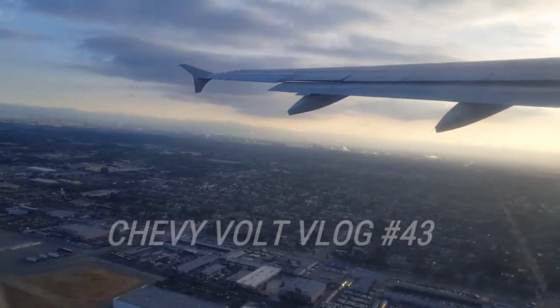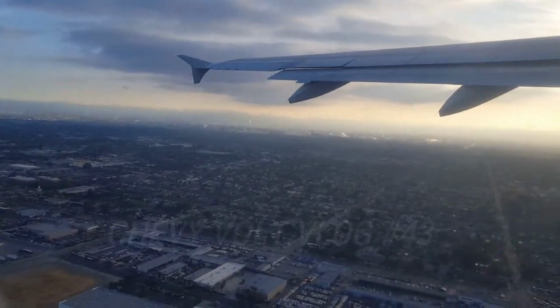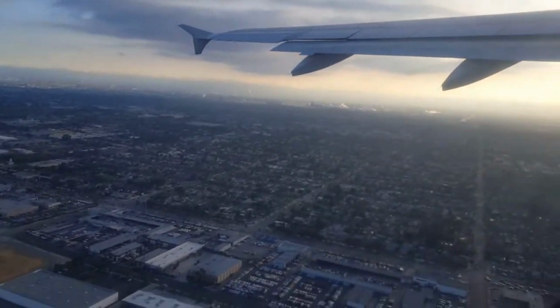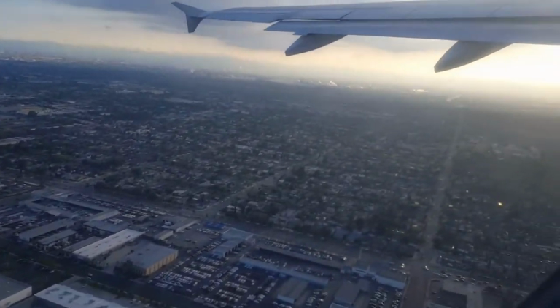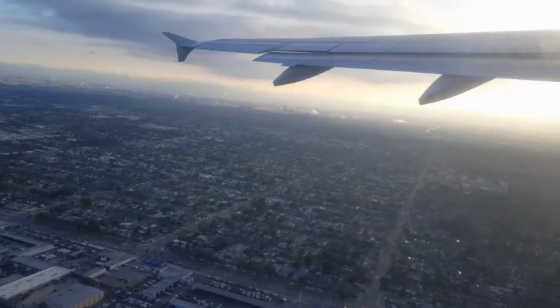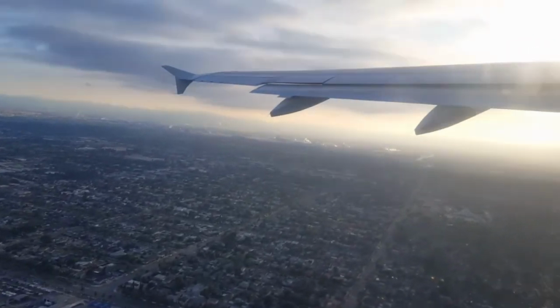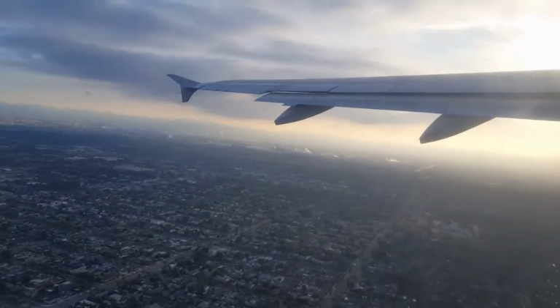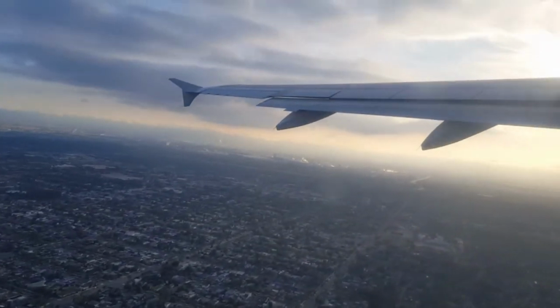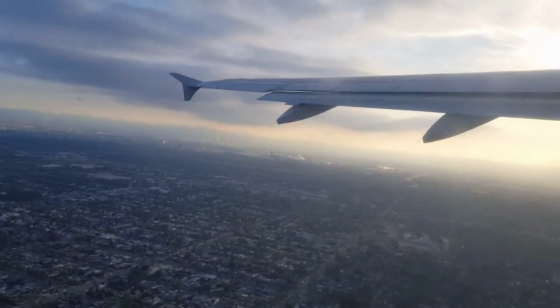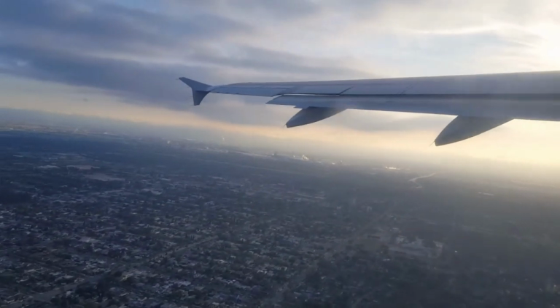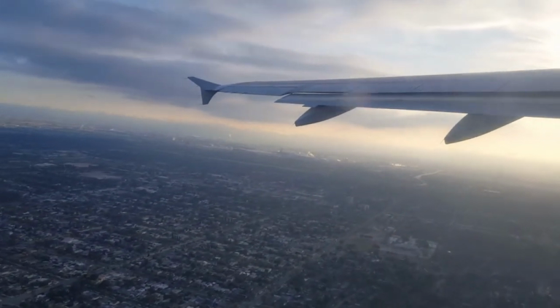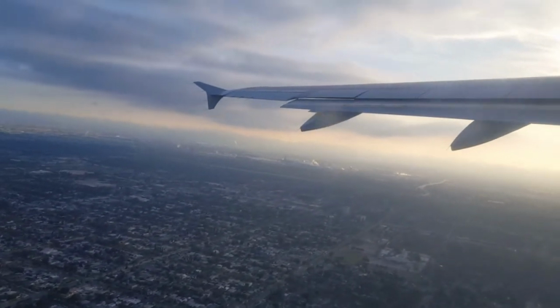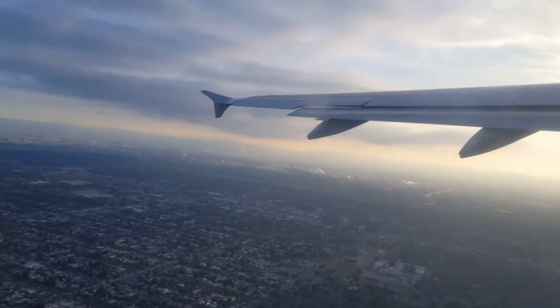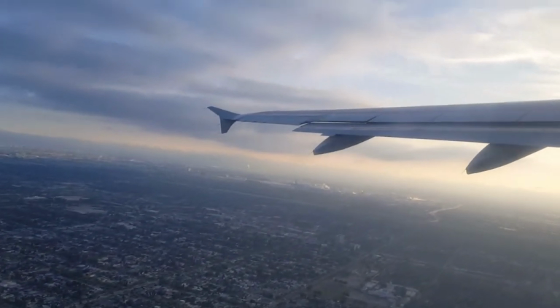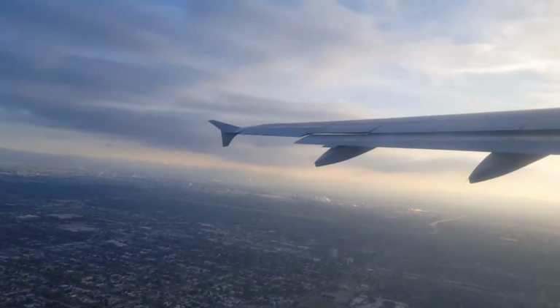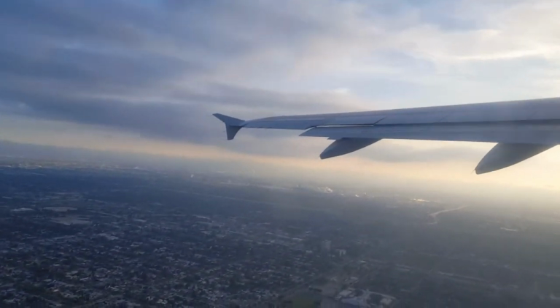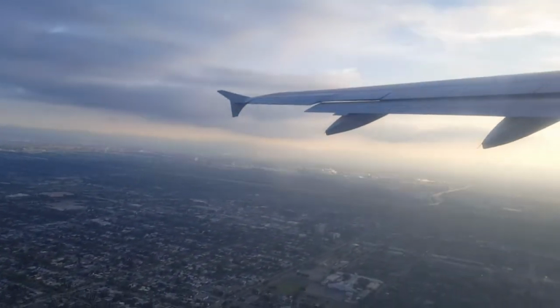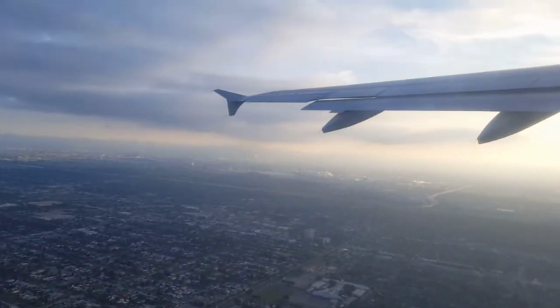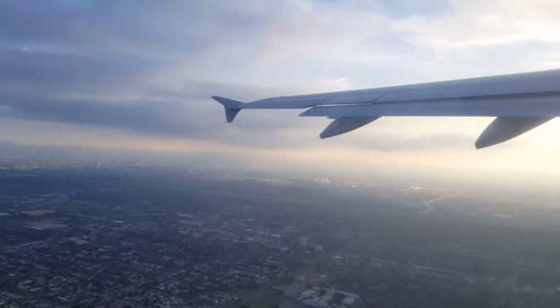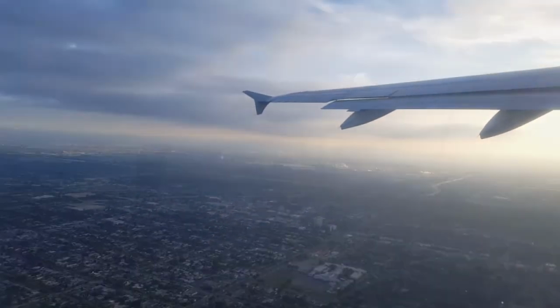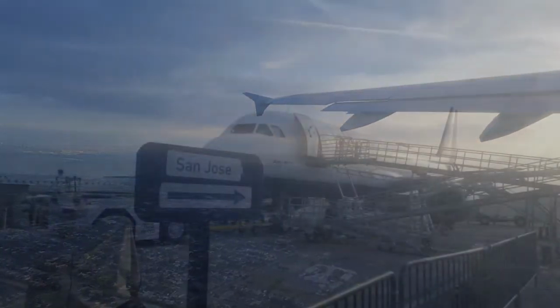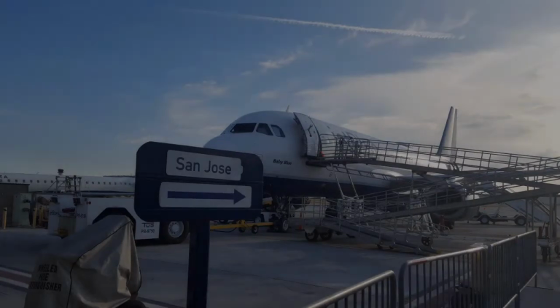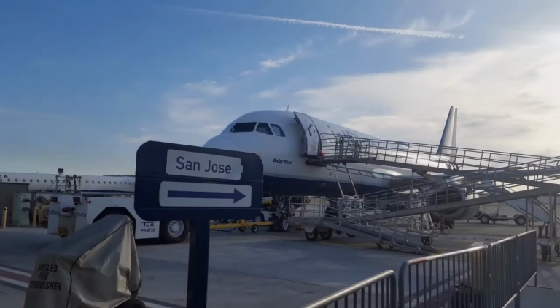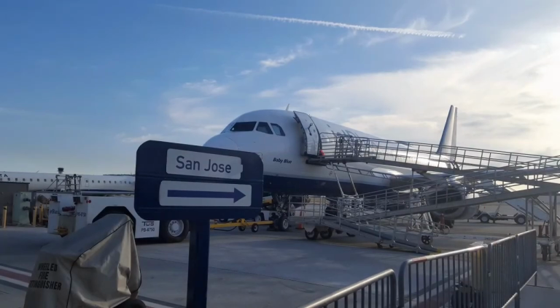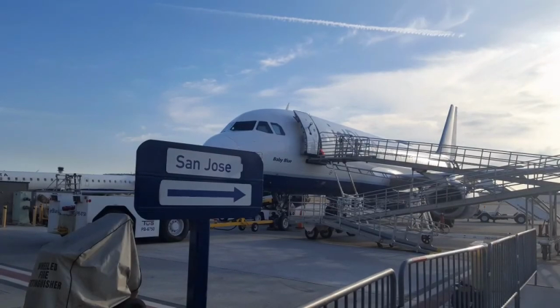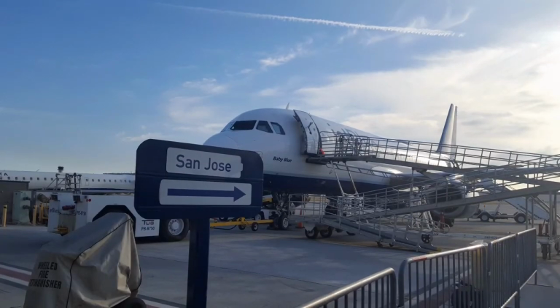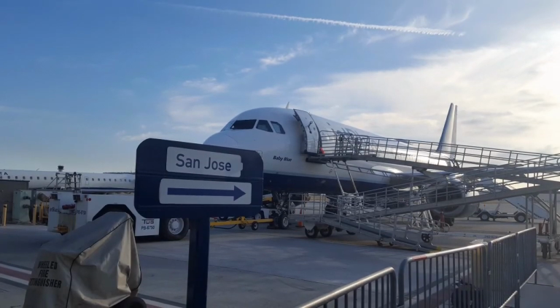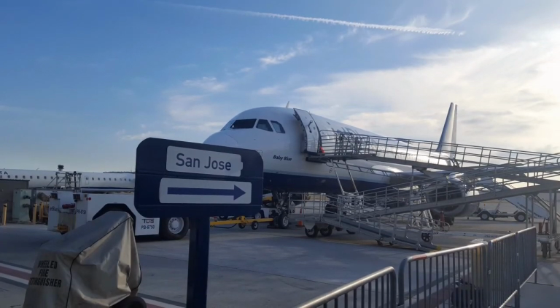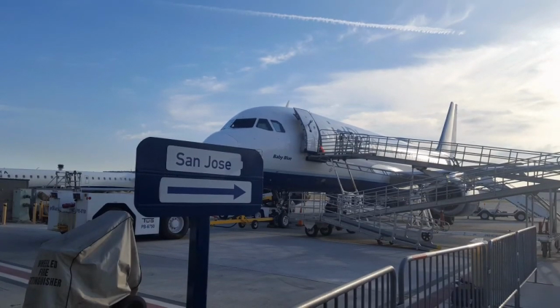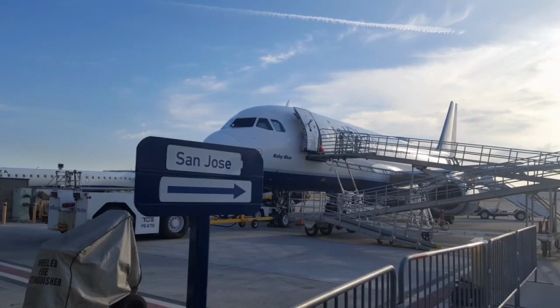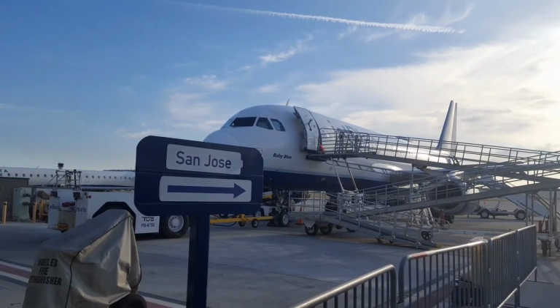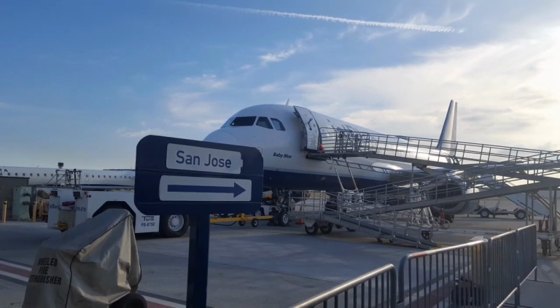Hey guys, it is 20,900 miles on my Chevy Volt, about the 10th month of ownership. I've been flying a lot to San Jose and Northern California to tour, have some fun, and study as well.